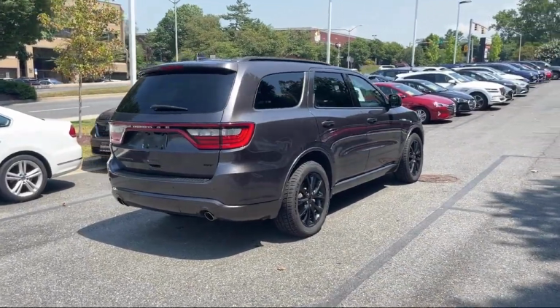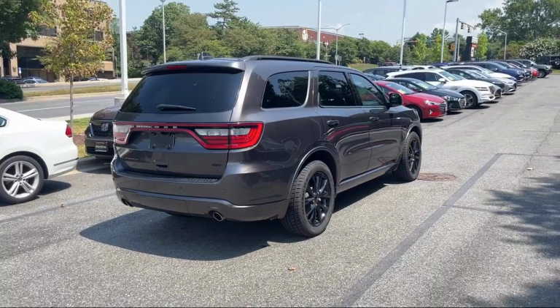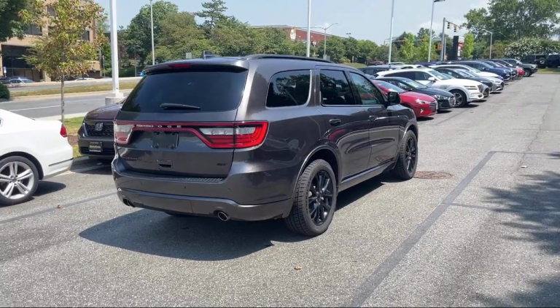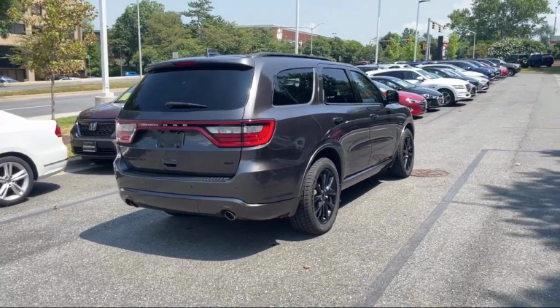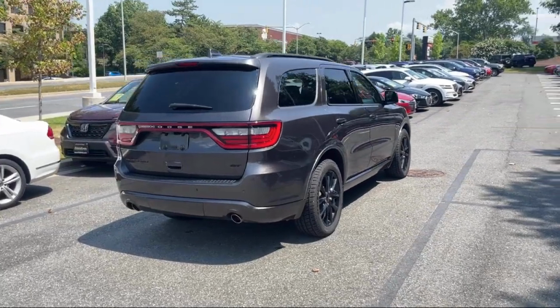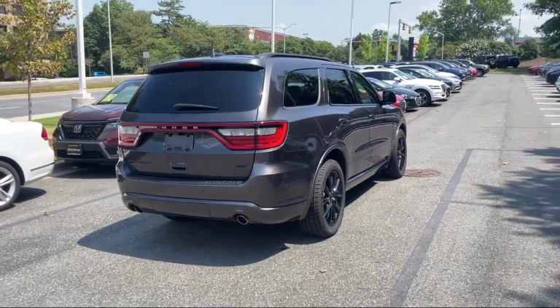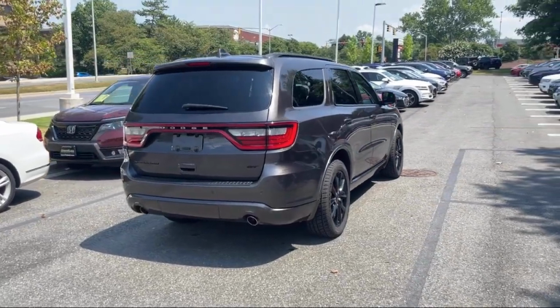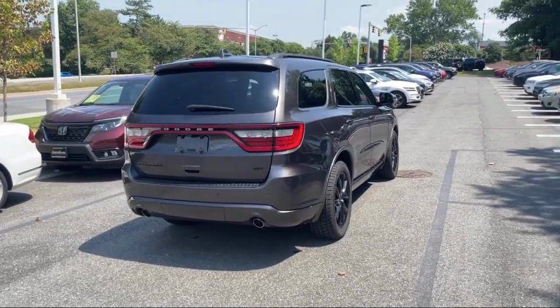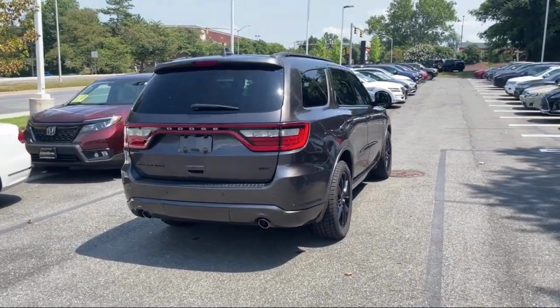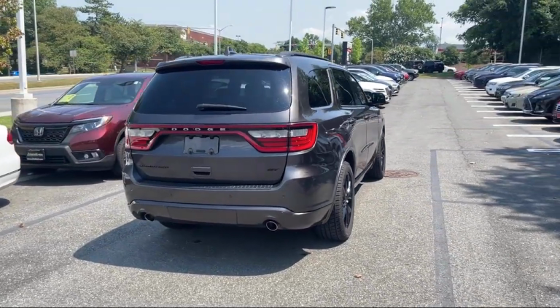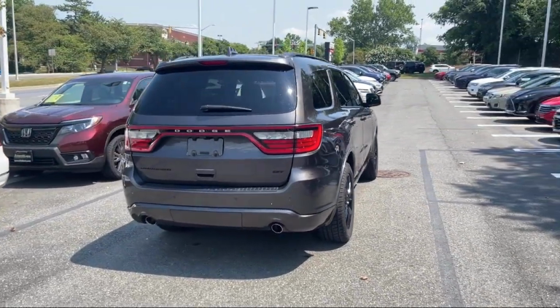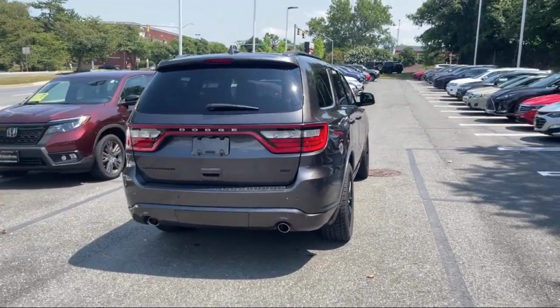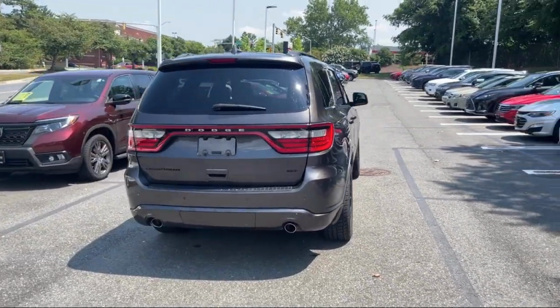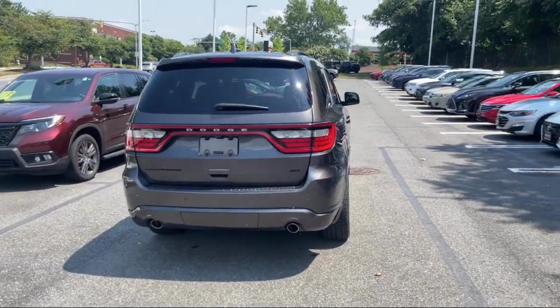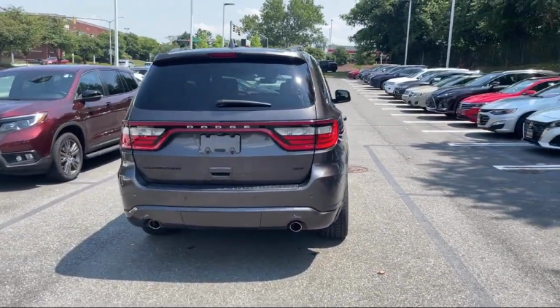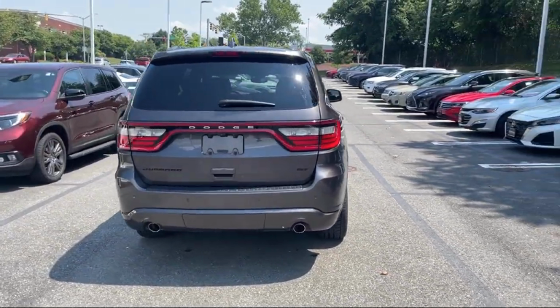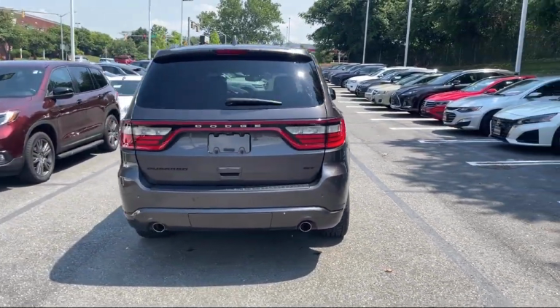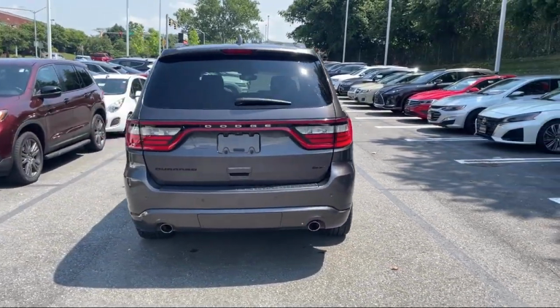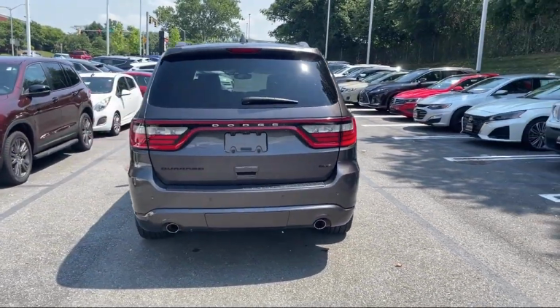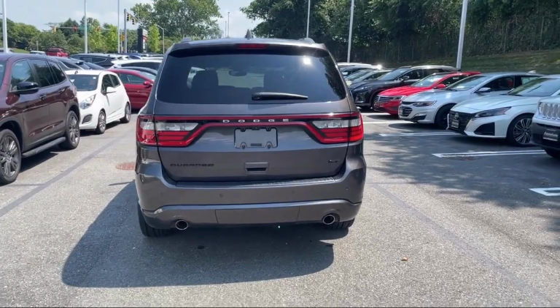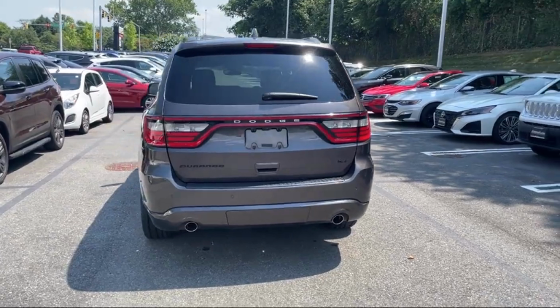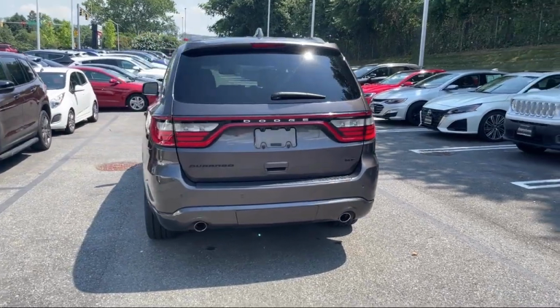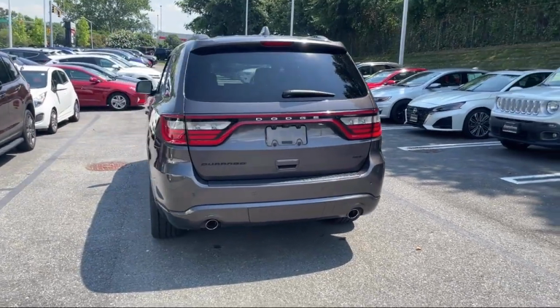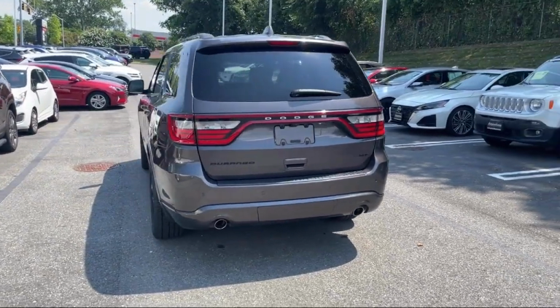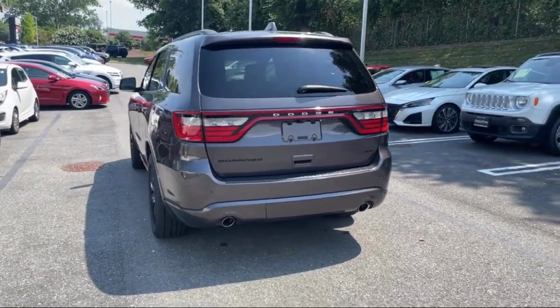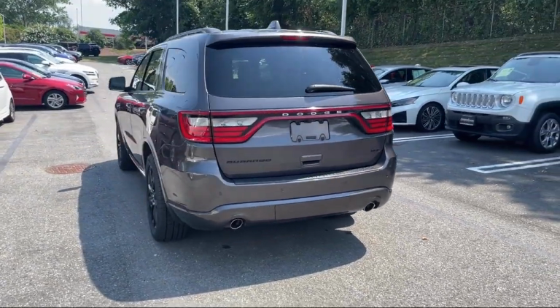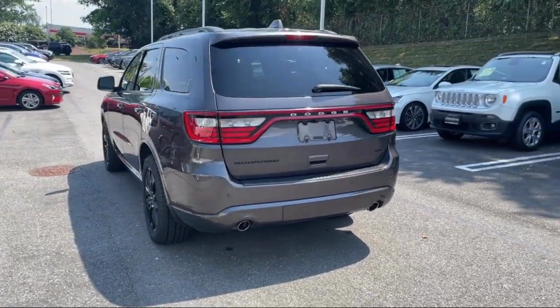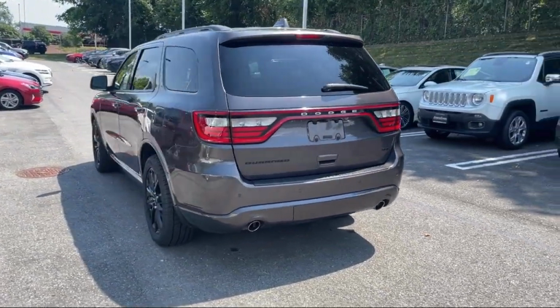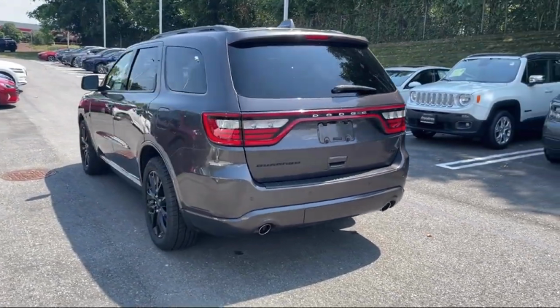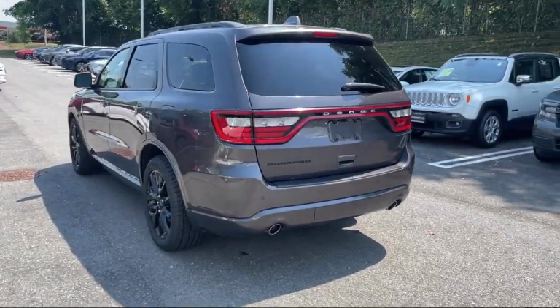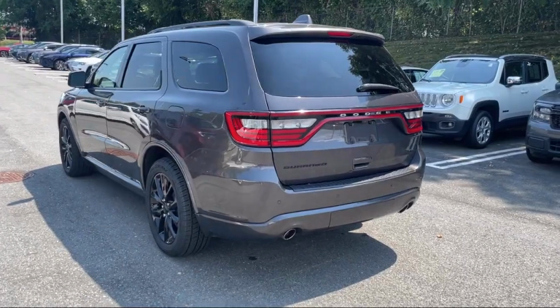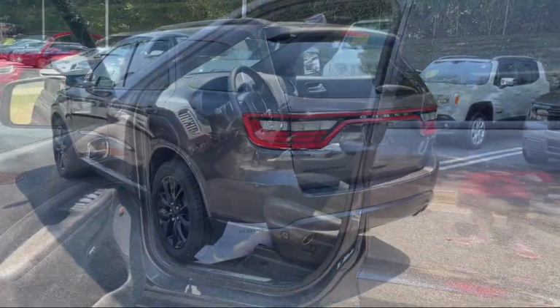Android Auto, Power Operated Rear Trunk Liftgate, Rear View Camera System, Front Air Conditioning Automatic Climate Control, and much more.